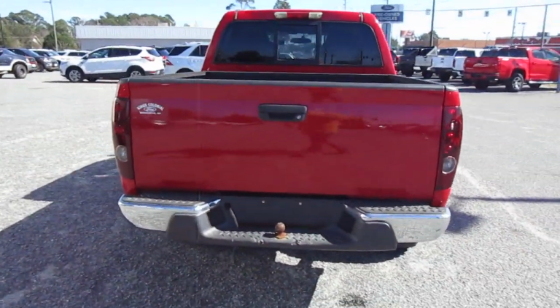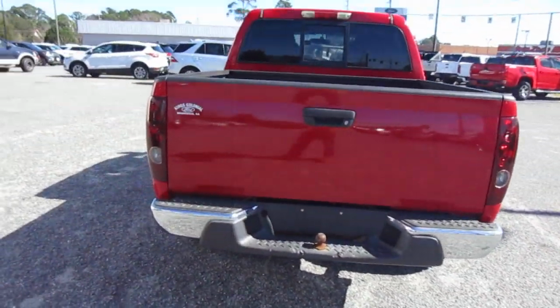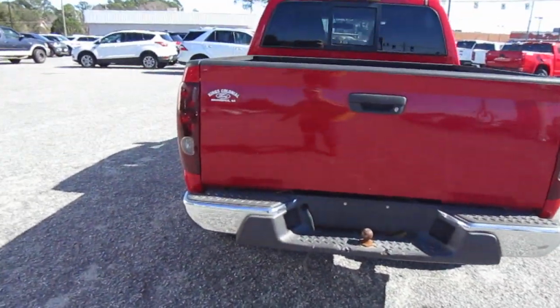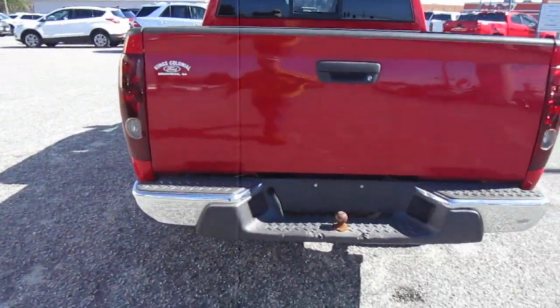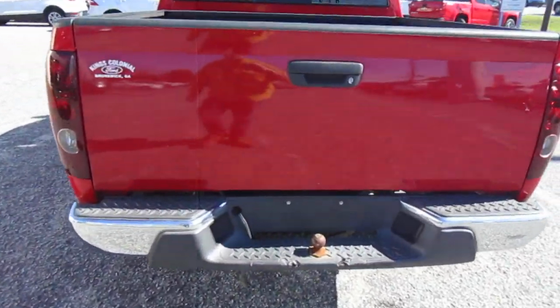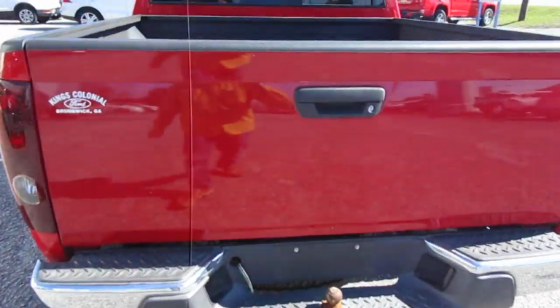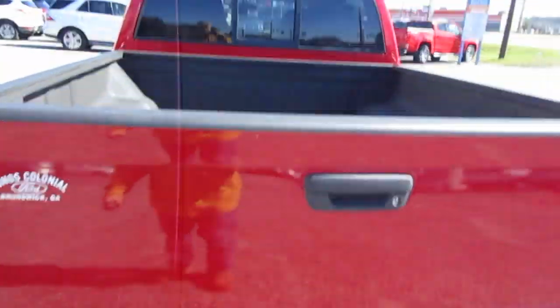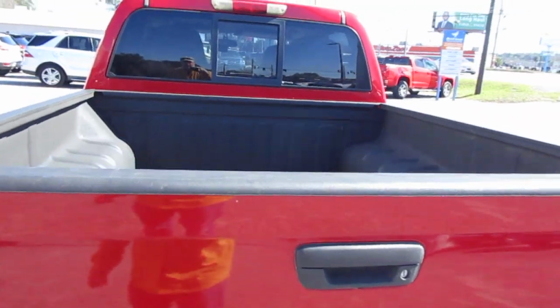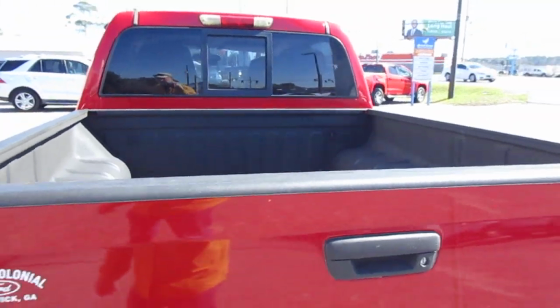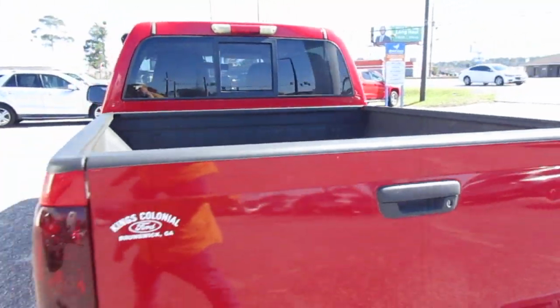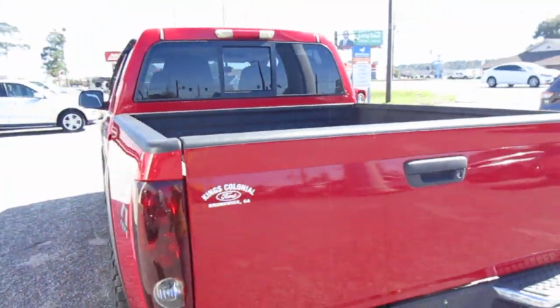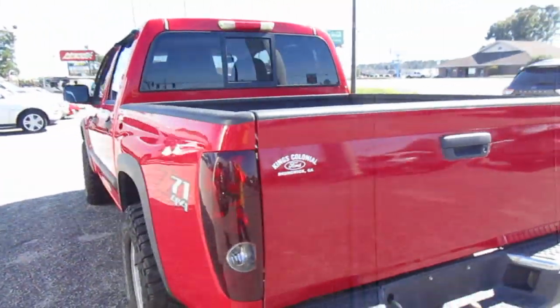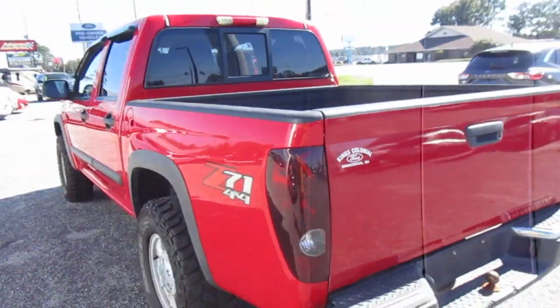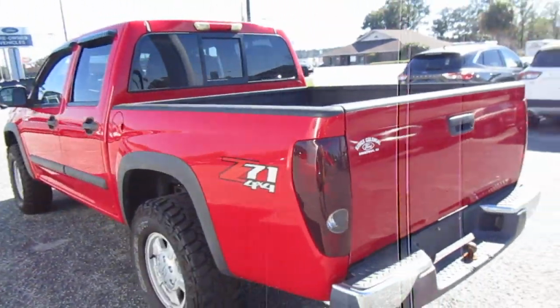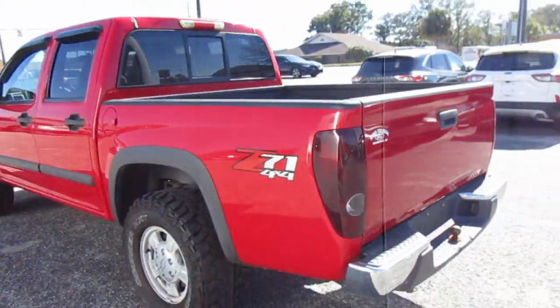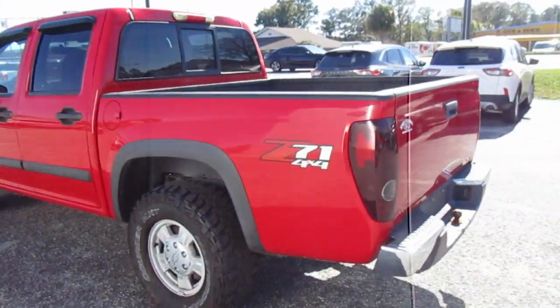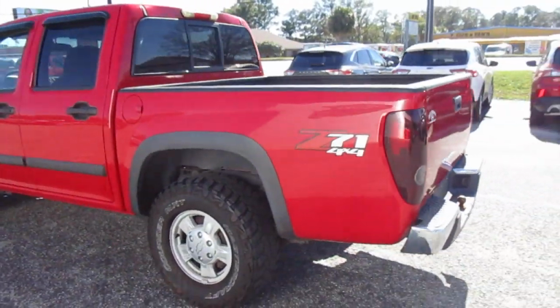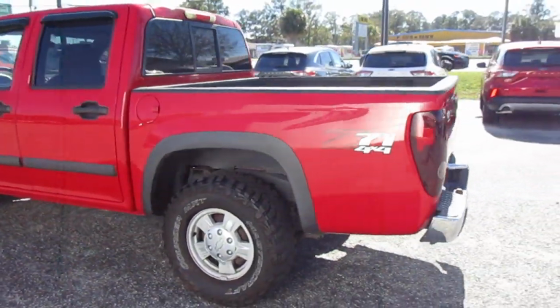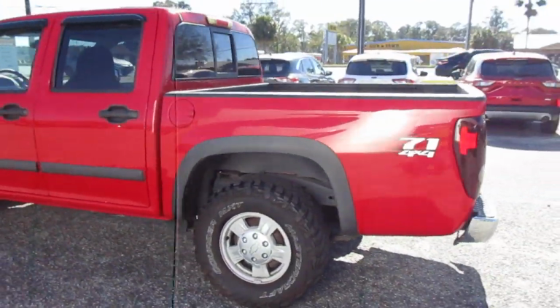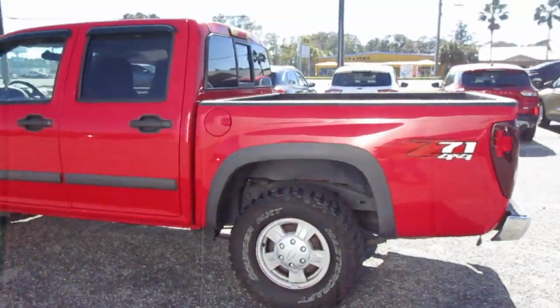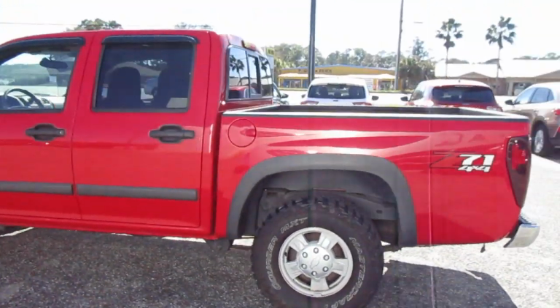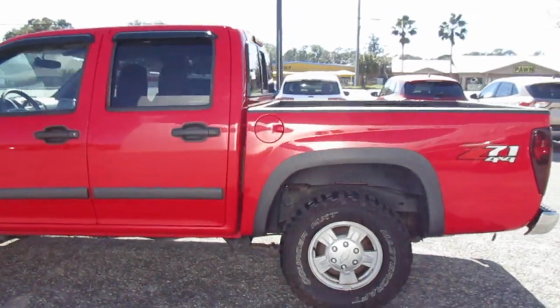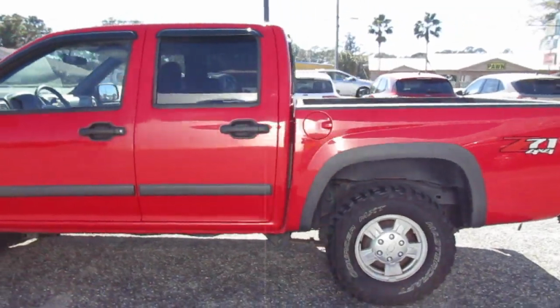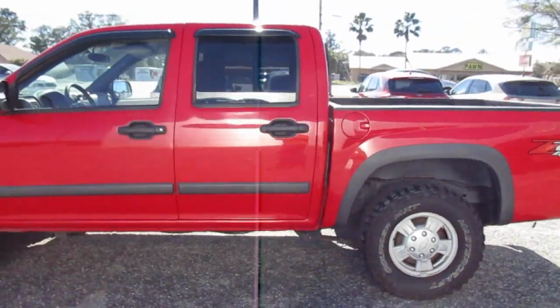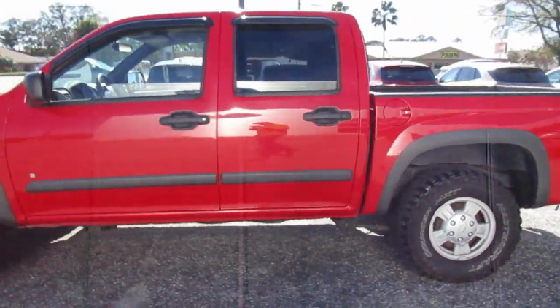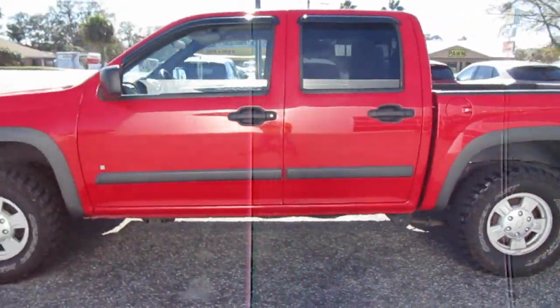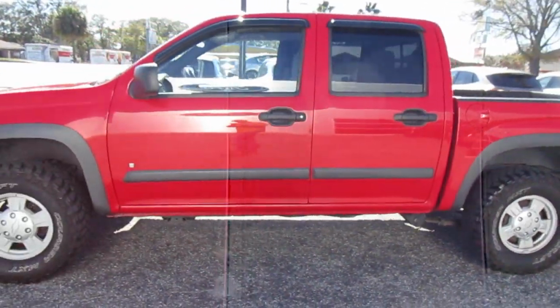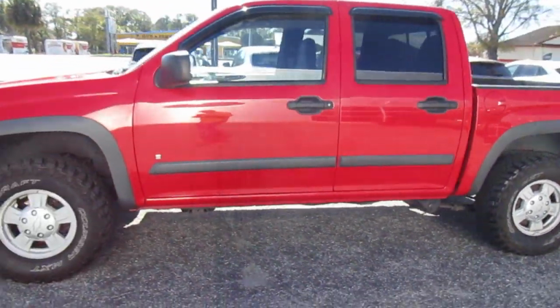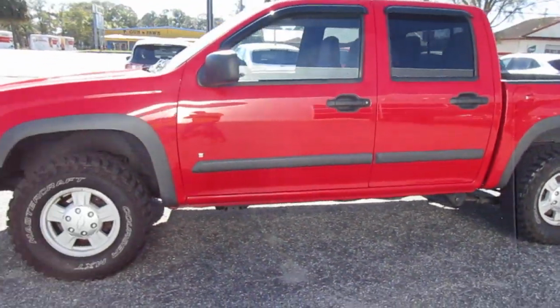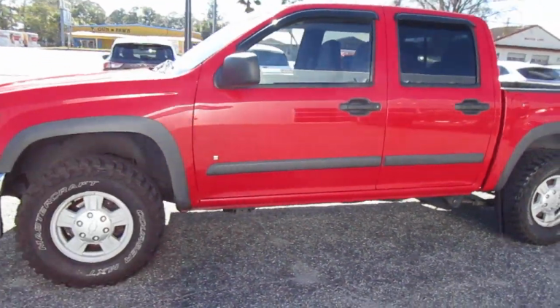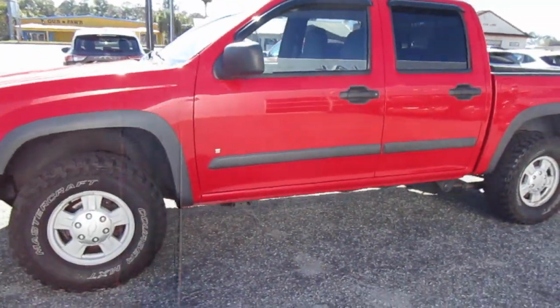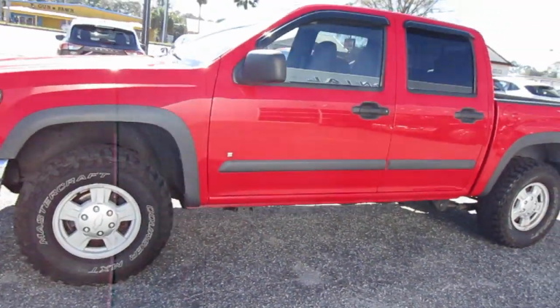It has a spray-in bed liner, rear sliding window. Pretty straight, clean little truck here.